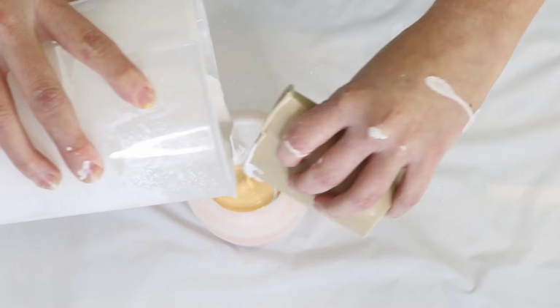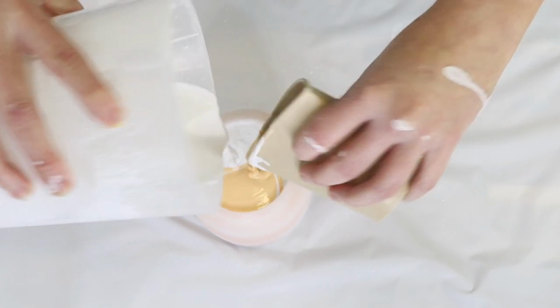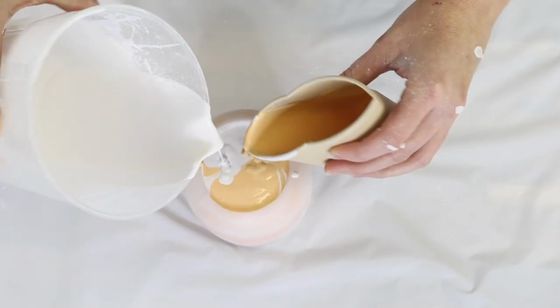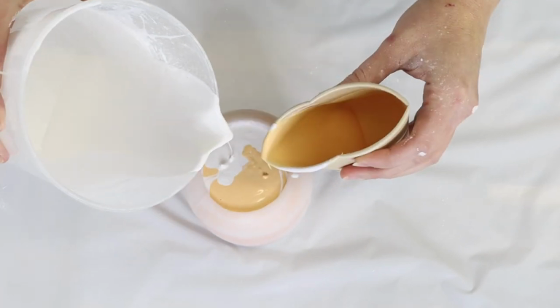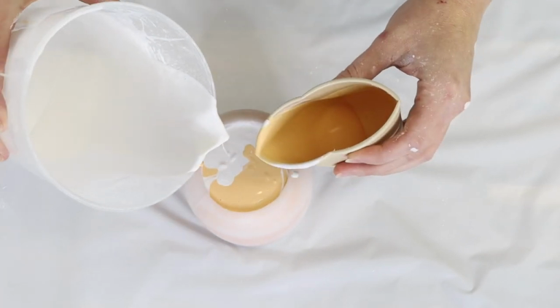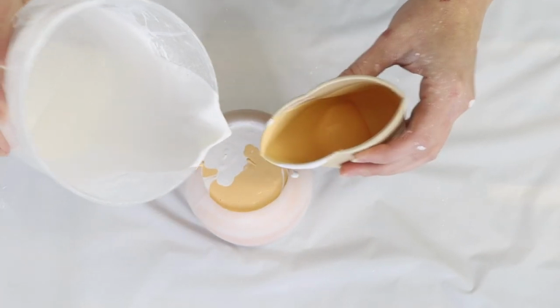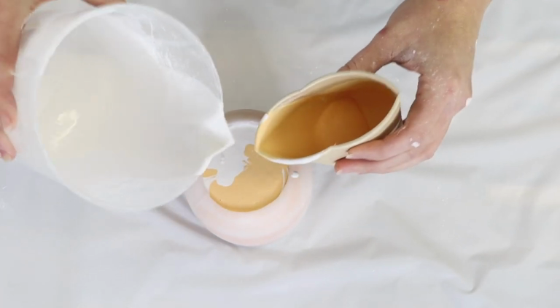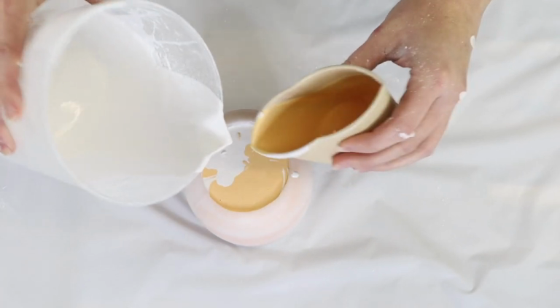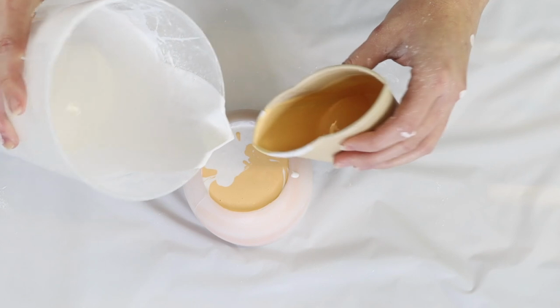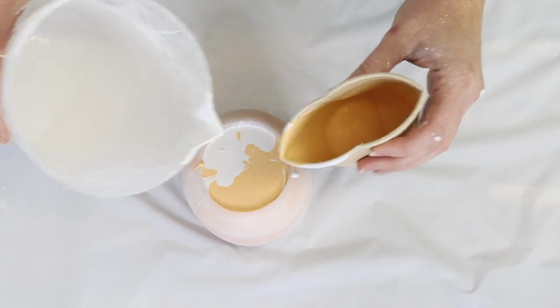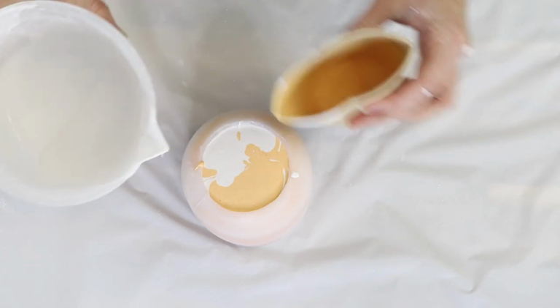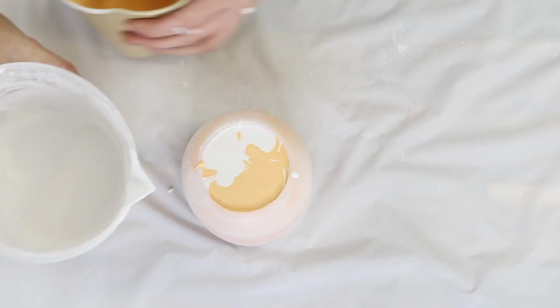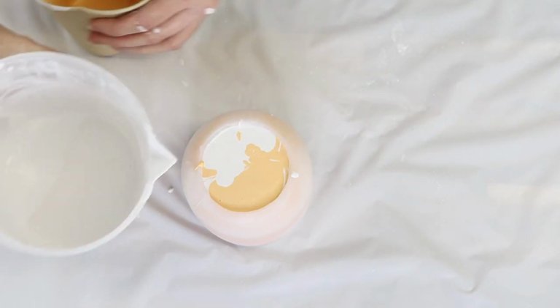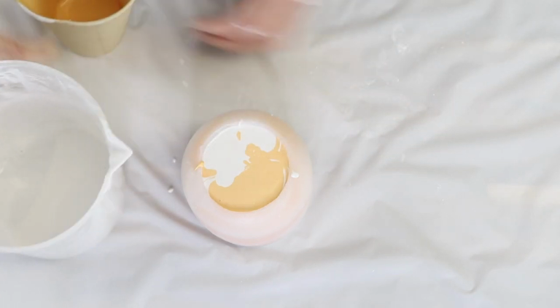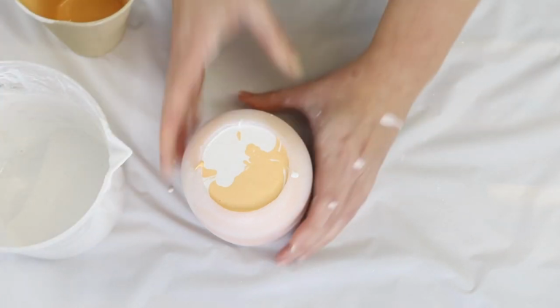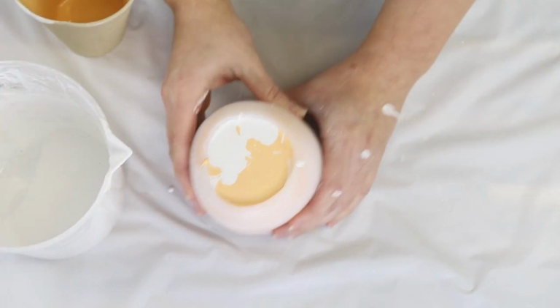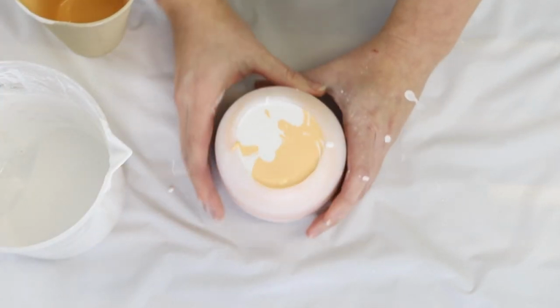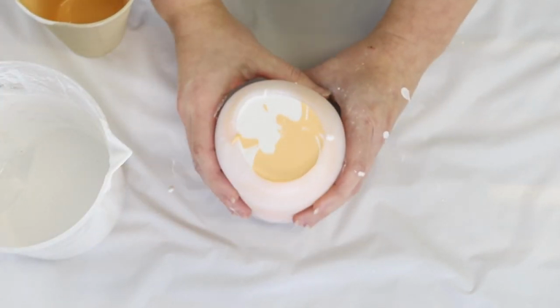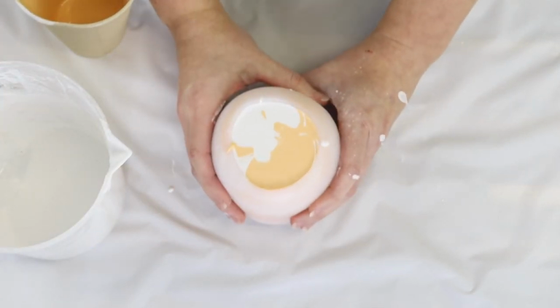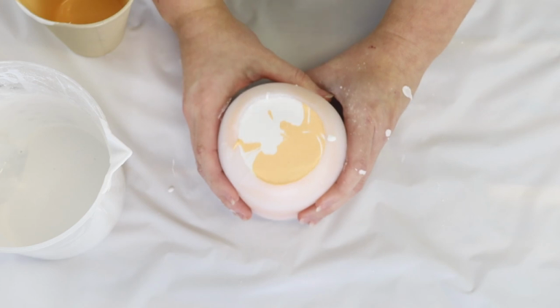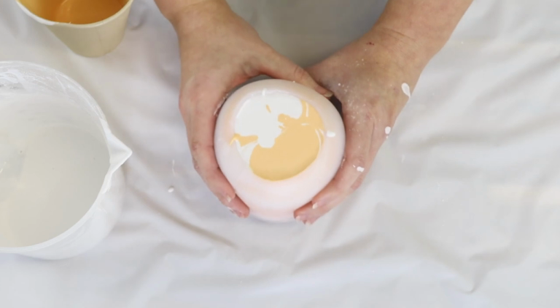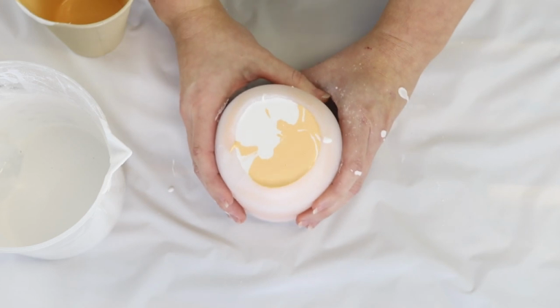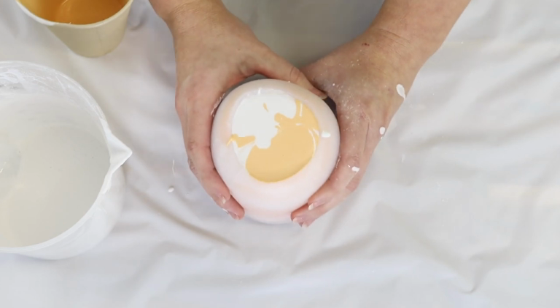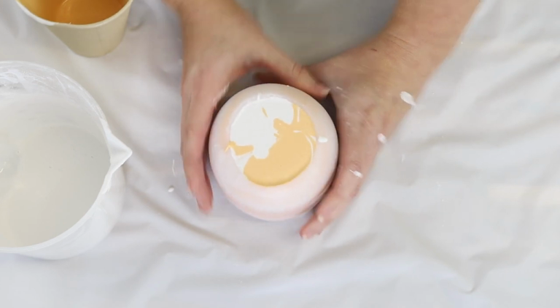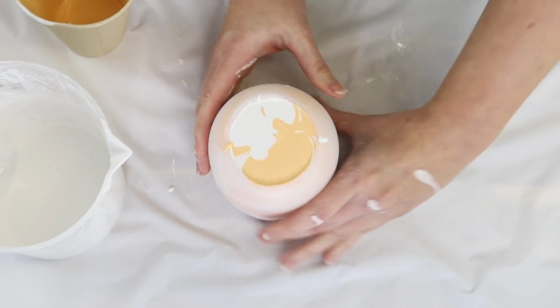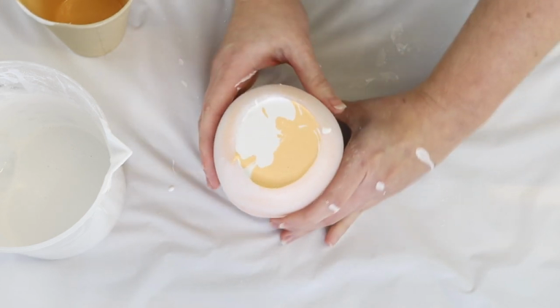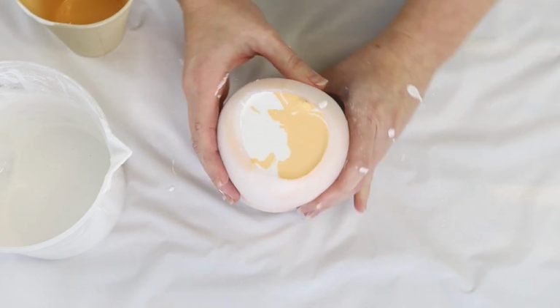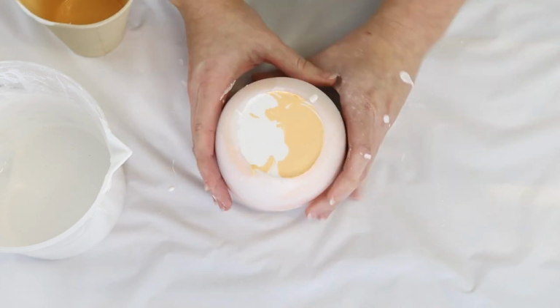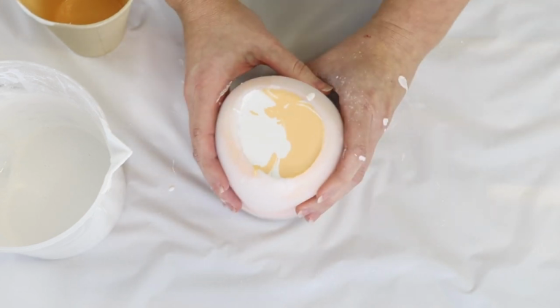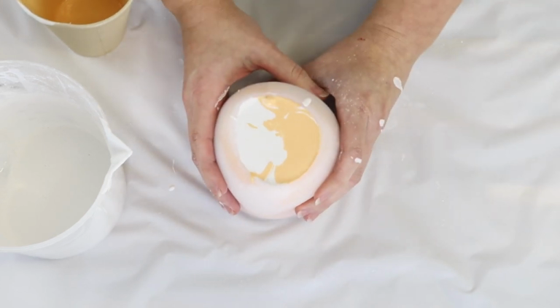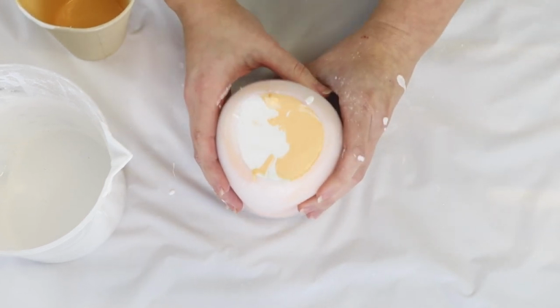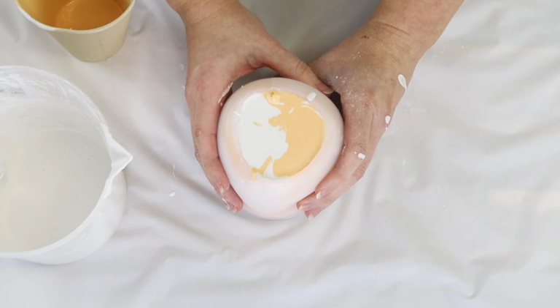Something else that can cause cracking is working when it's too hot — if it sets too fast that can also cause cracking. You want a comfortable room temperature of about 24 degrees.